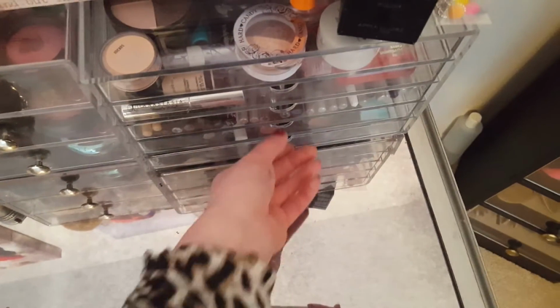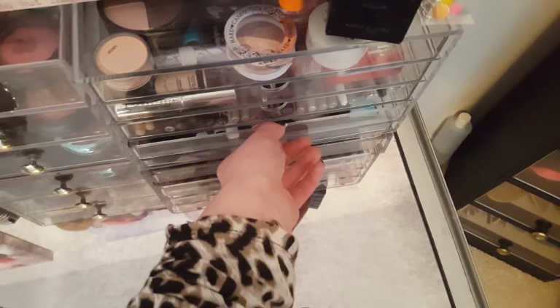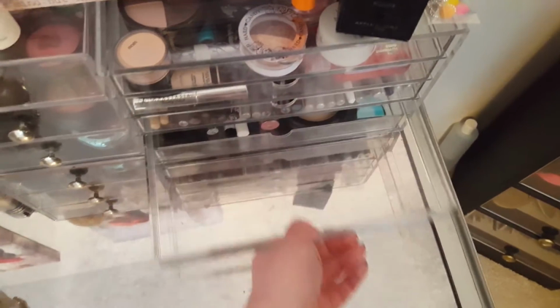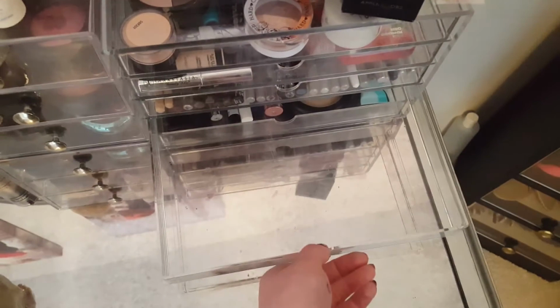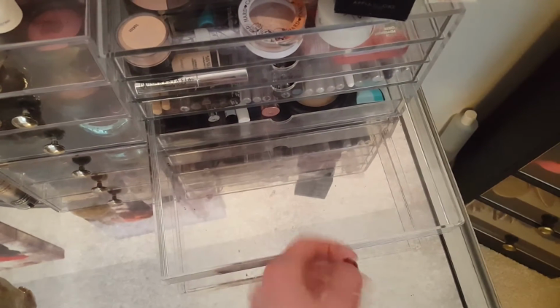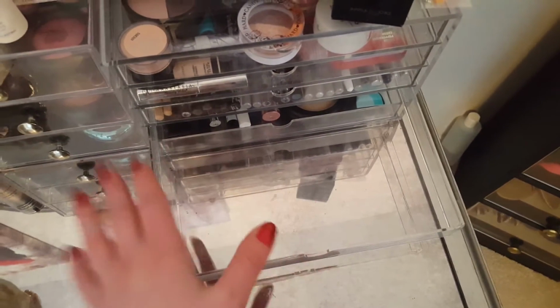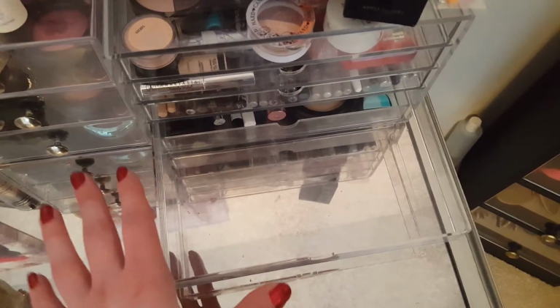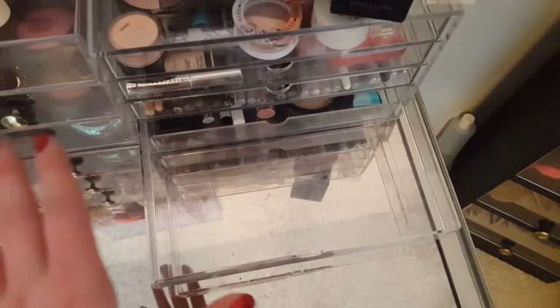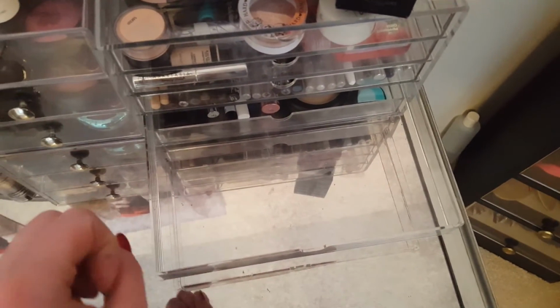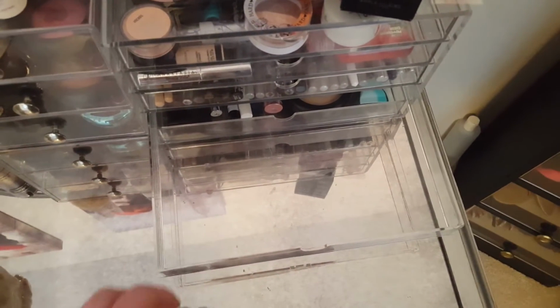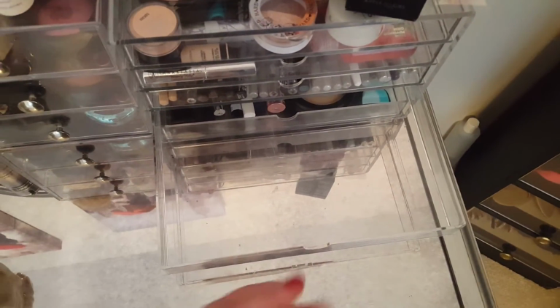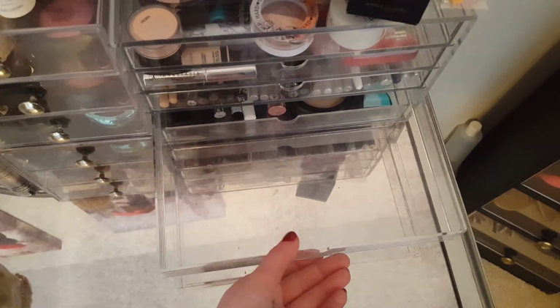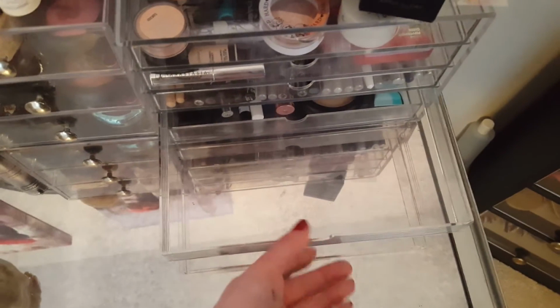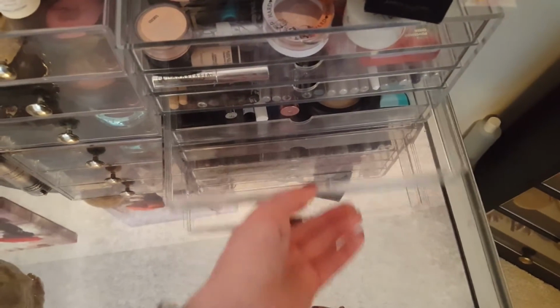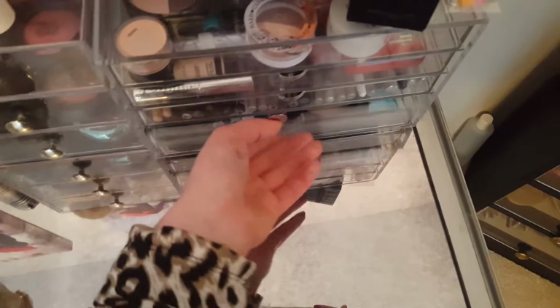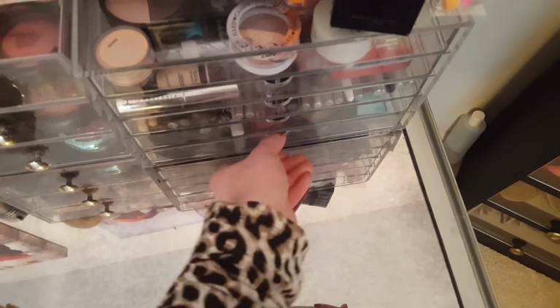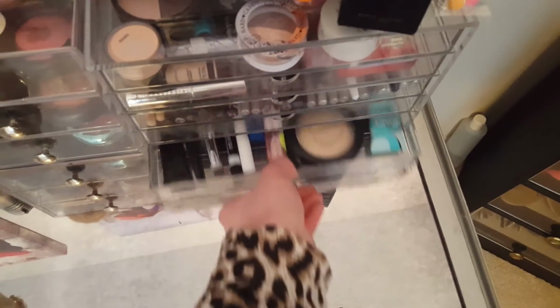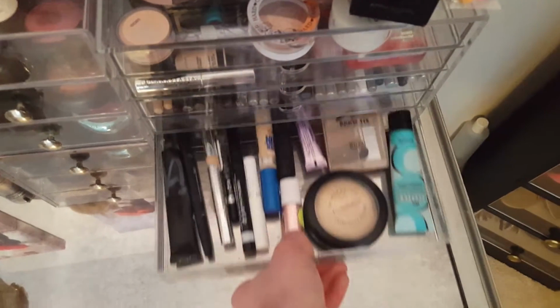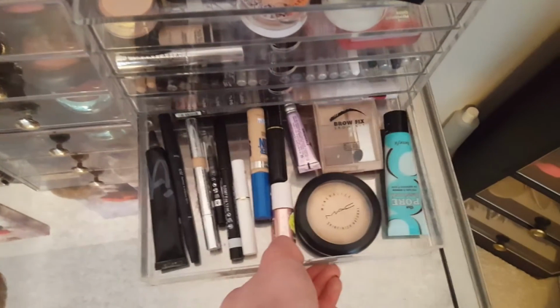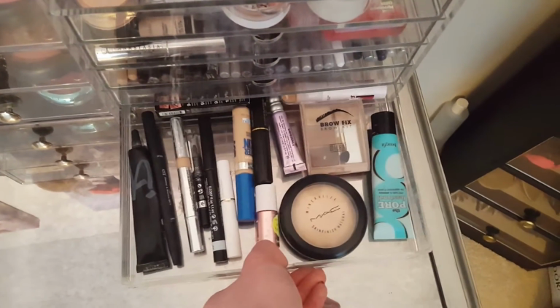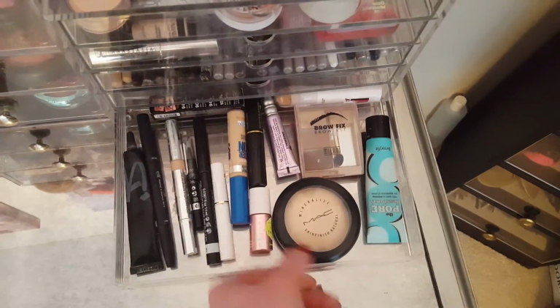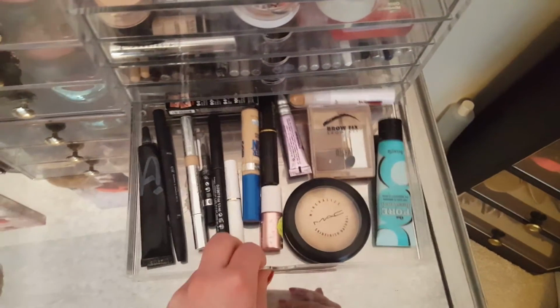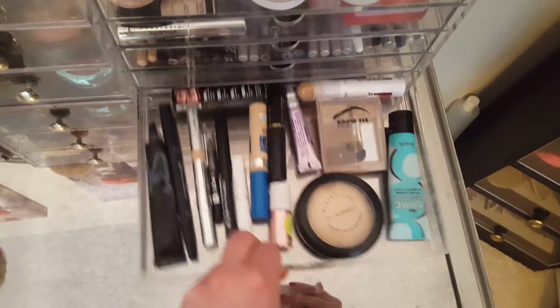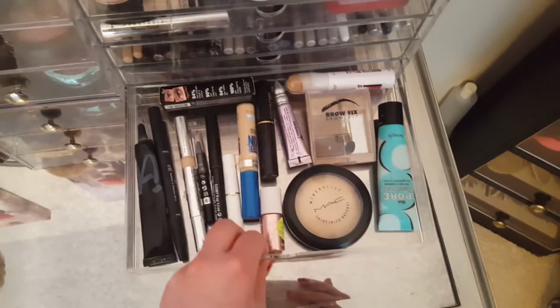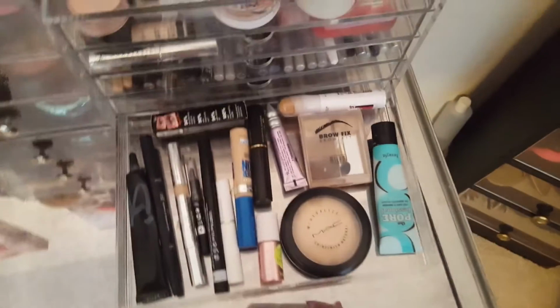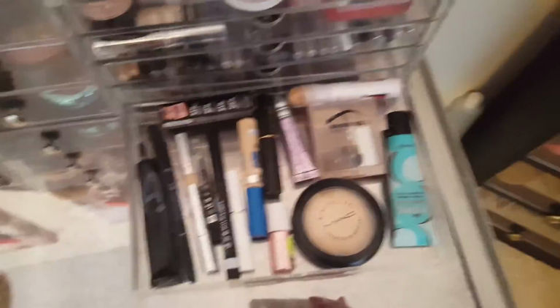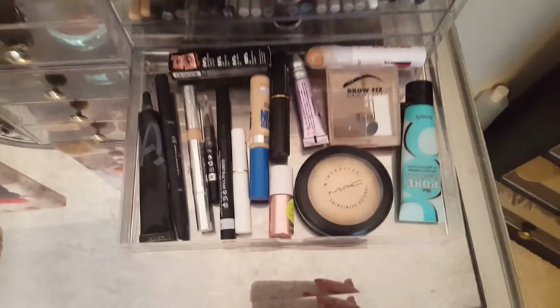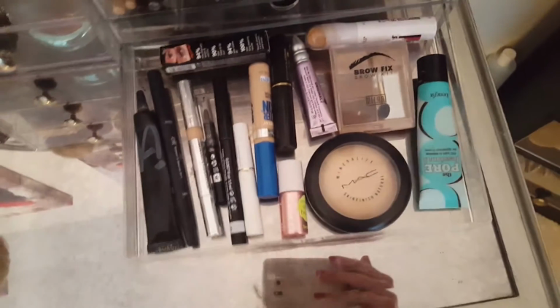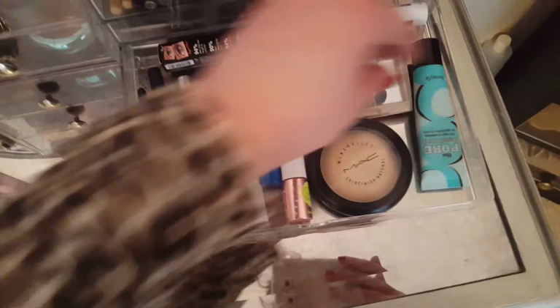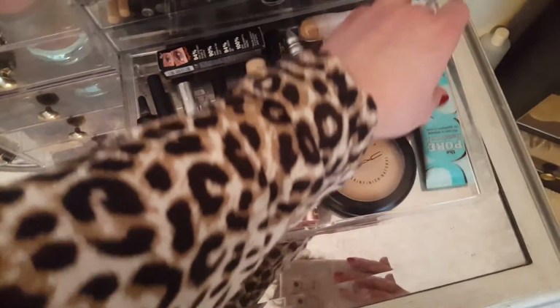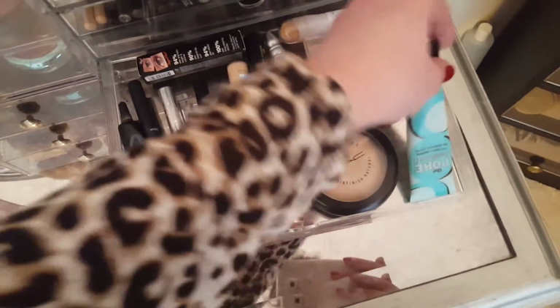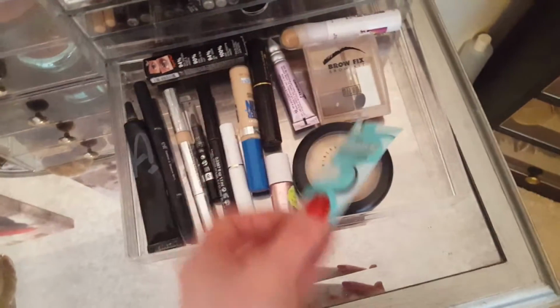It's just kind of fun to mix it up a little bit. Here I have a clear drawer — which is really impressive for me — and I was very proud of myself to have an empty drawer. In here are the makeup items I use on a daily basis.